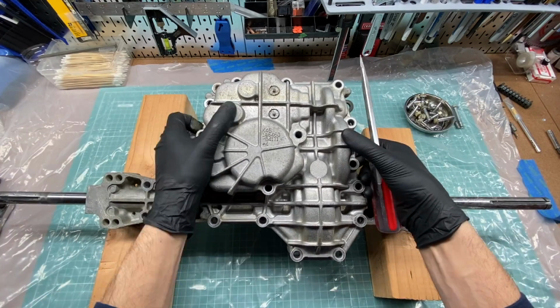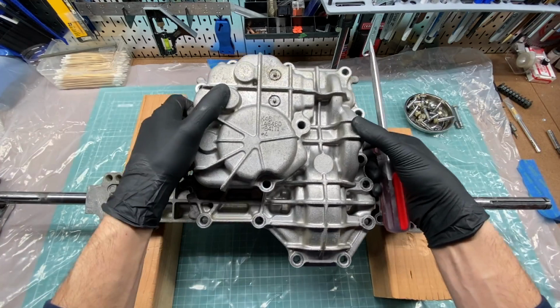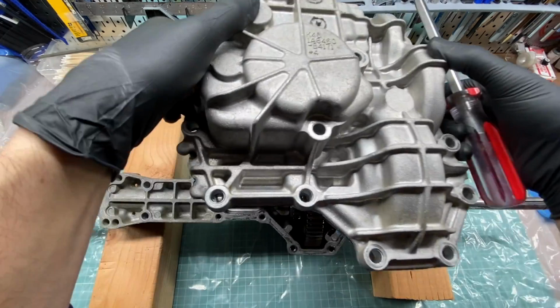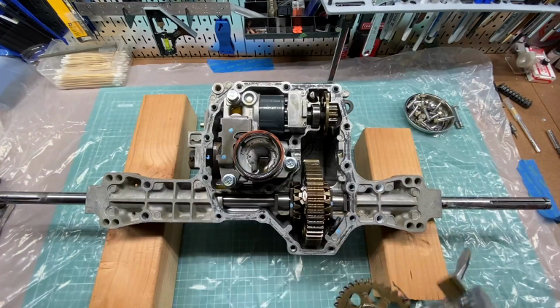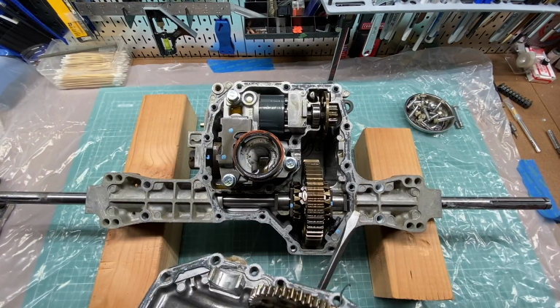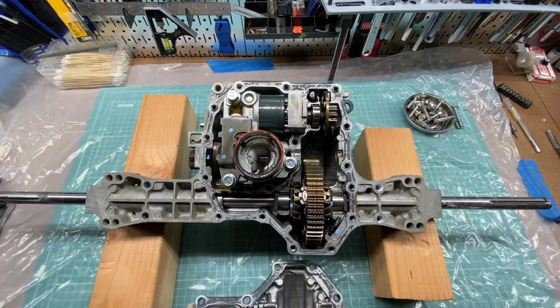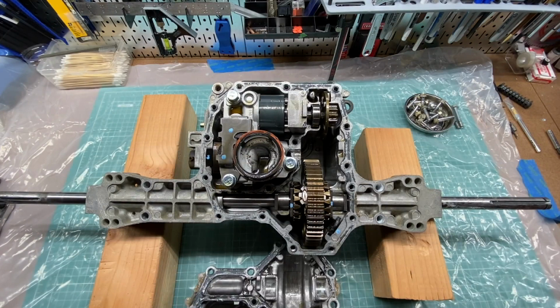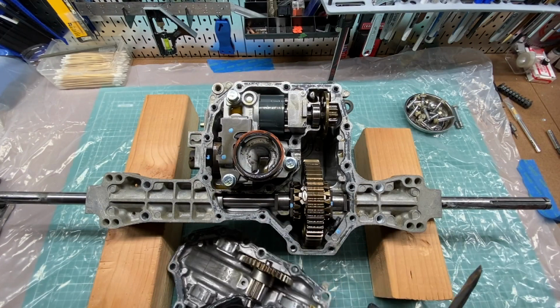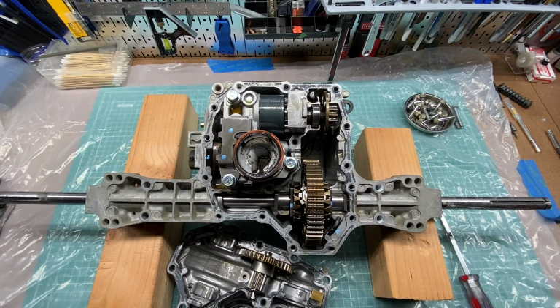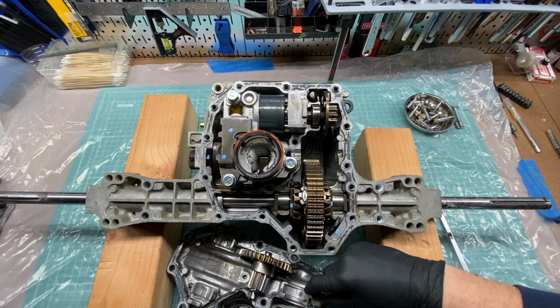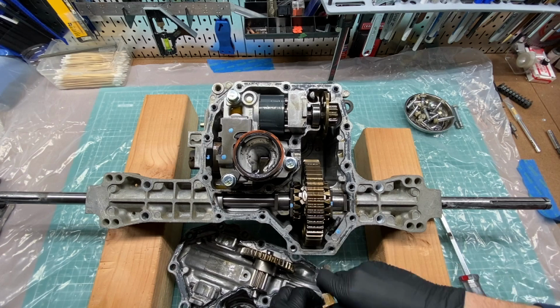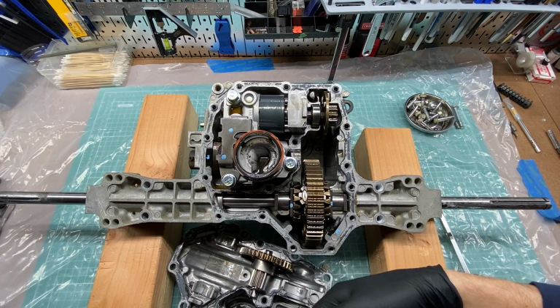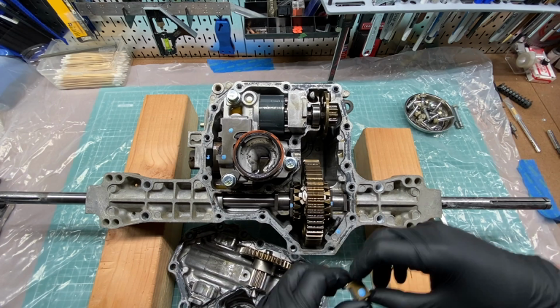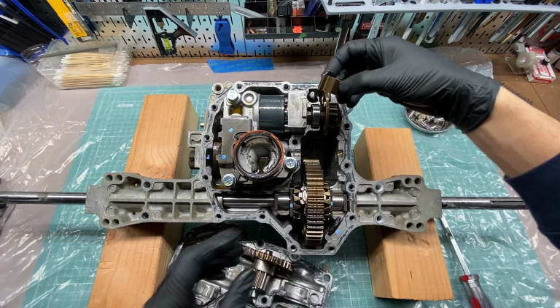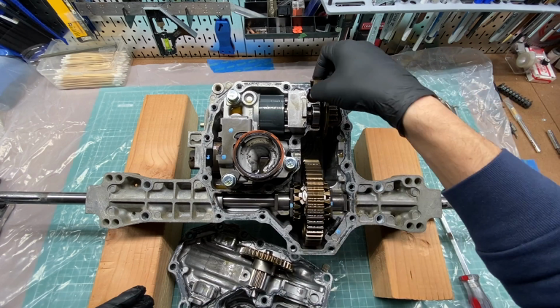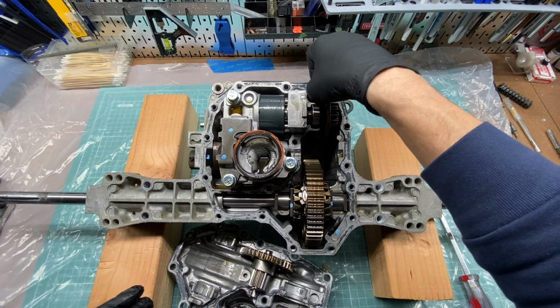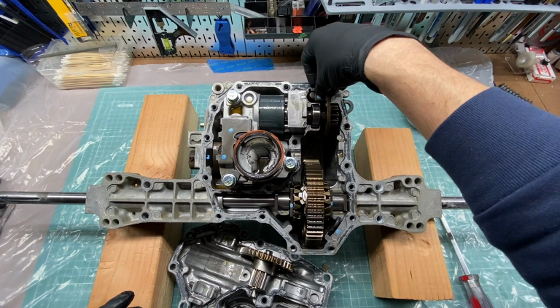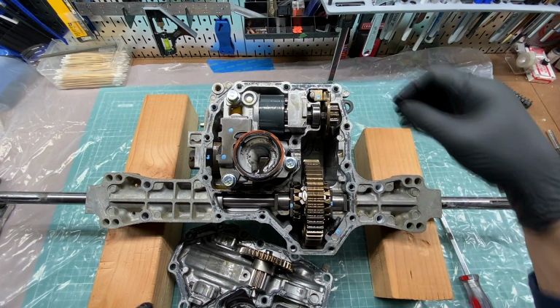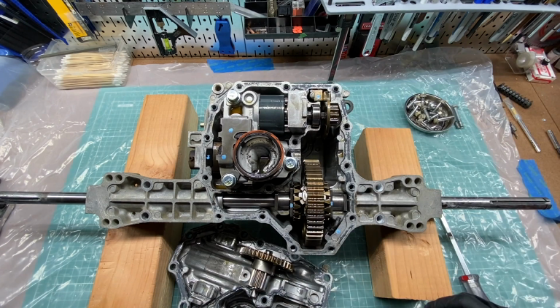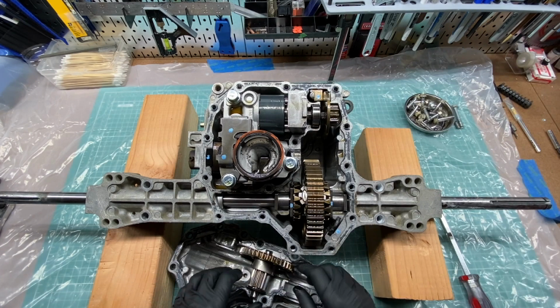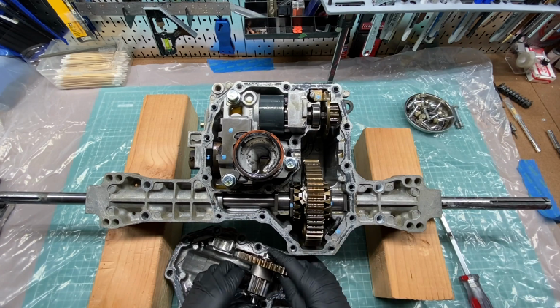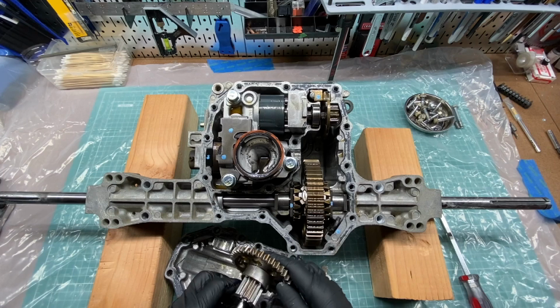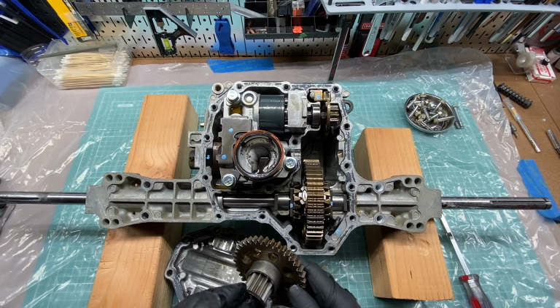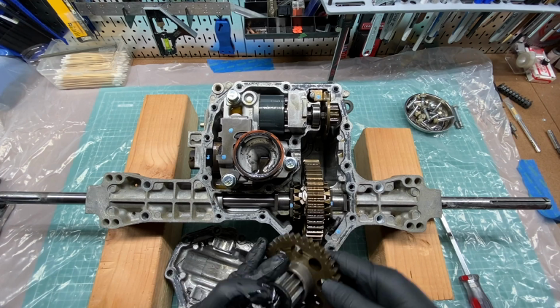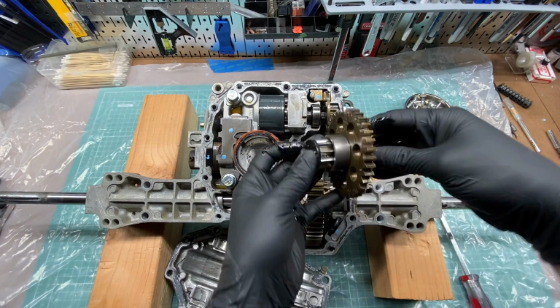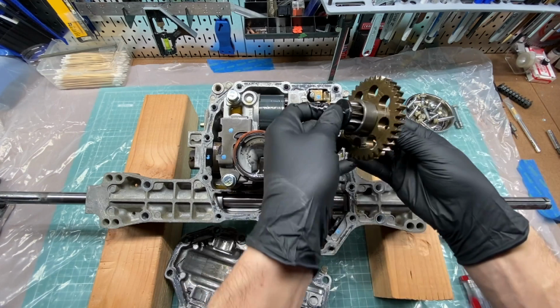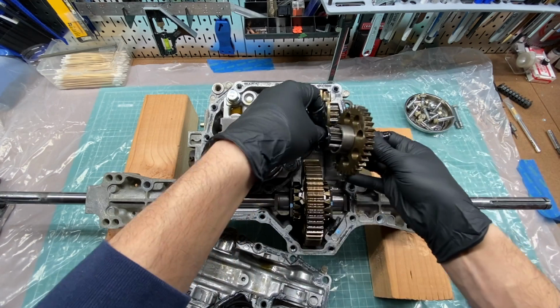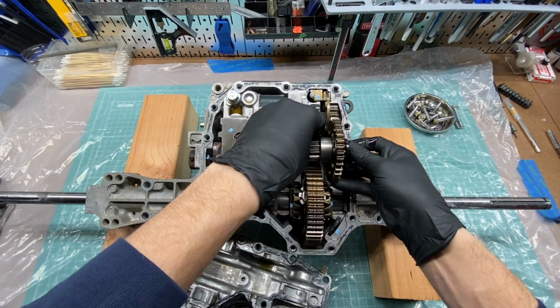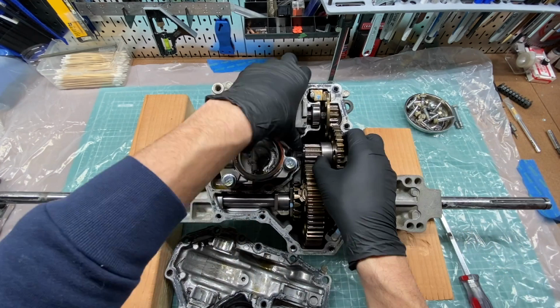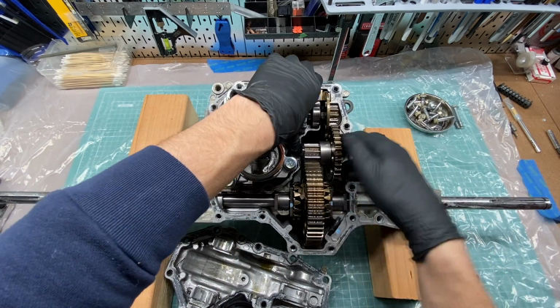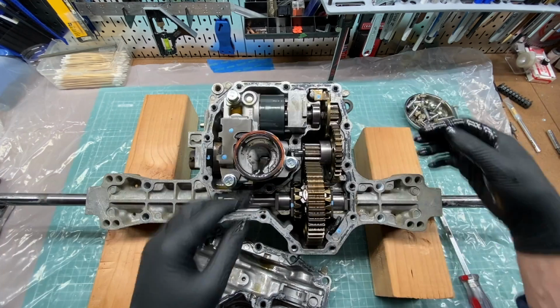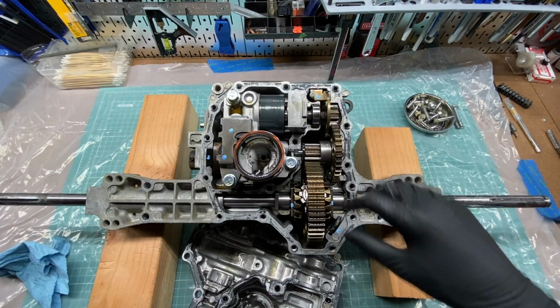My D130 mower started losing power uphill after the transaxle heats up. This is apparently a common issue that happens when the hydrostatic pump in the trans has worn over time. If you find yourself in this situation, you basically have three options not including labor.